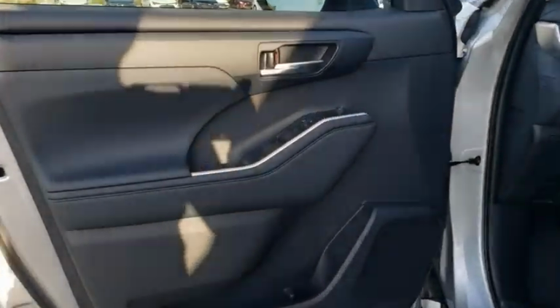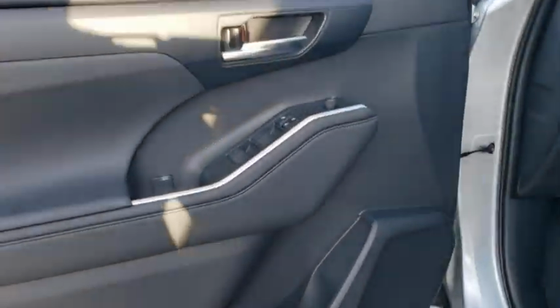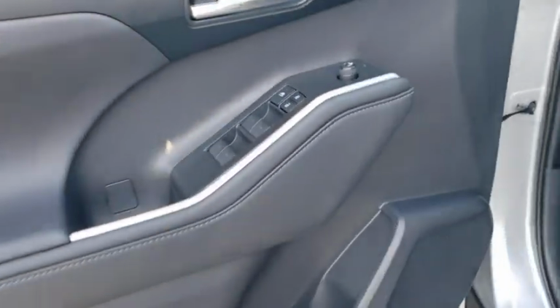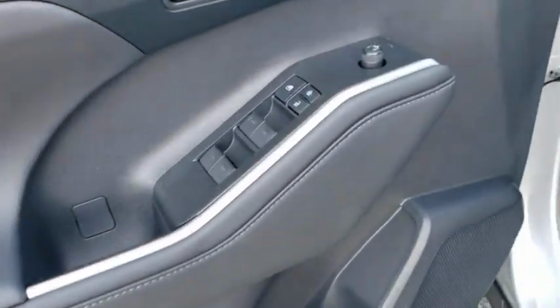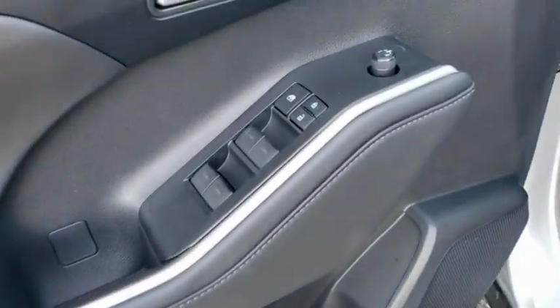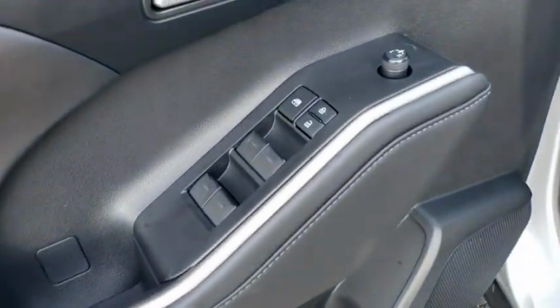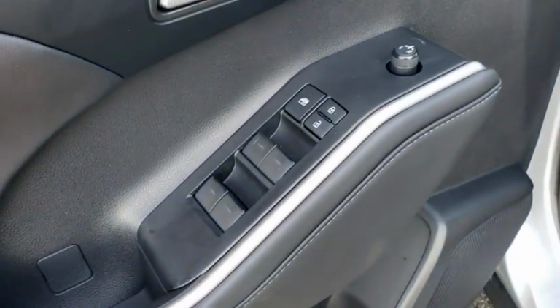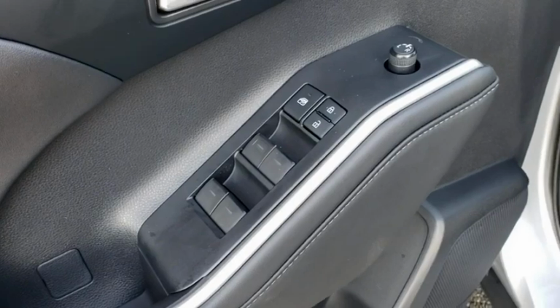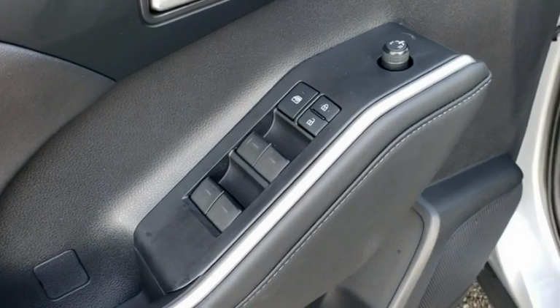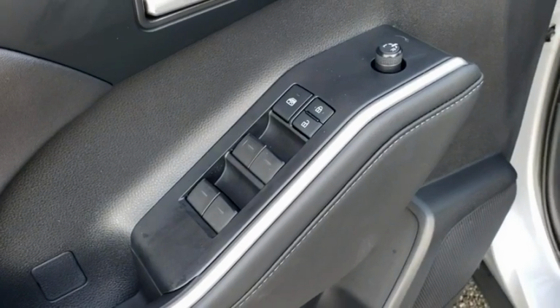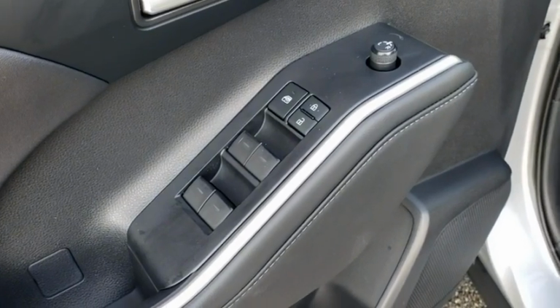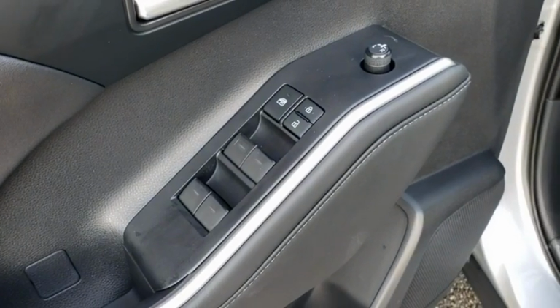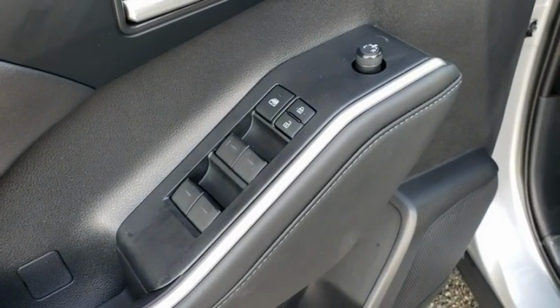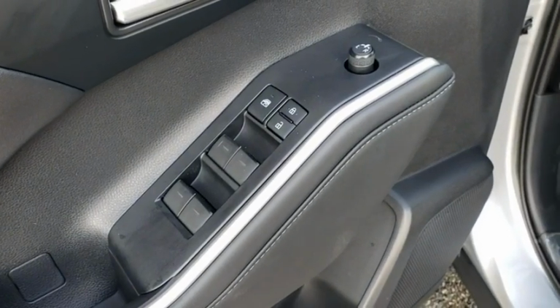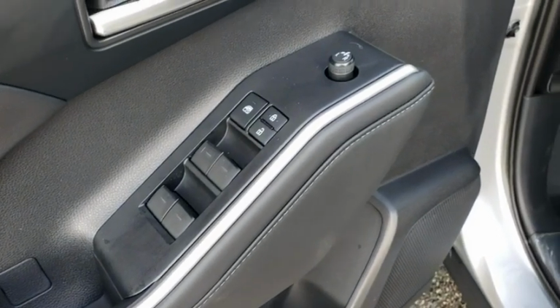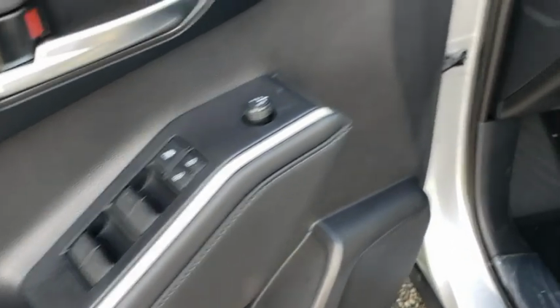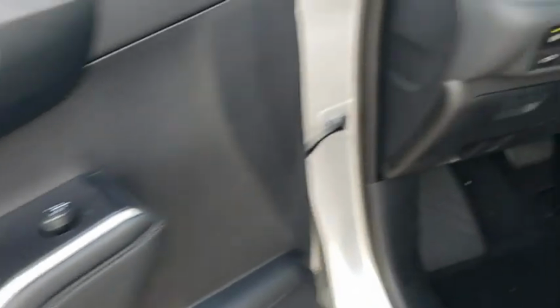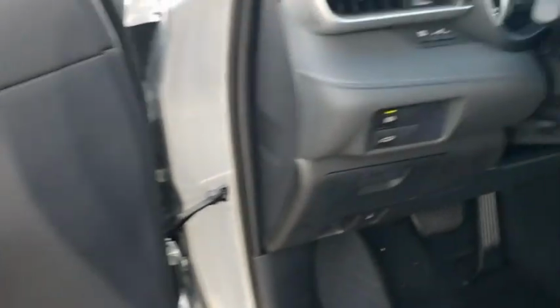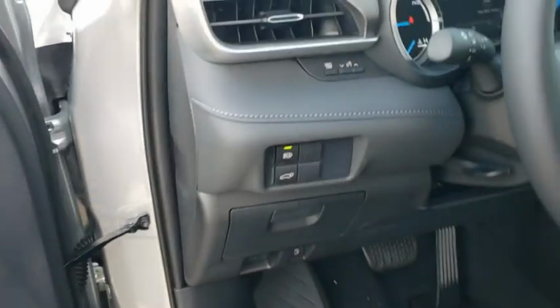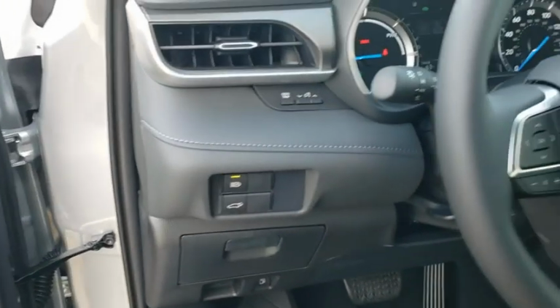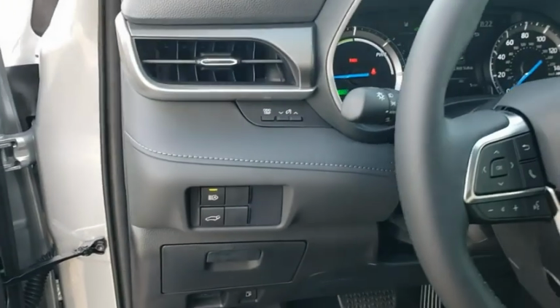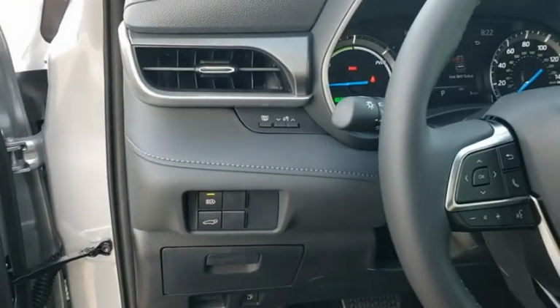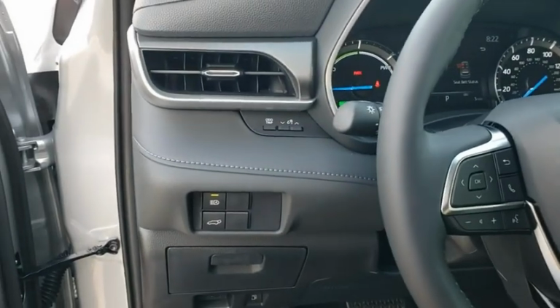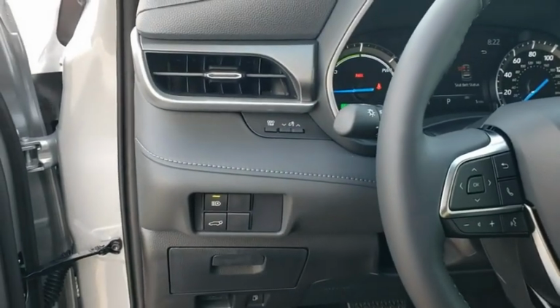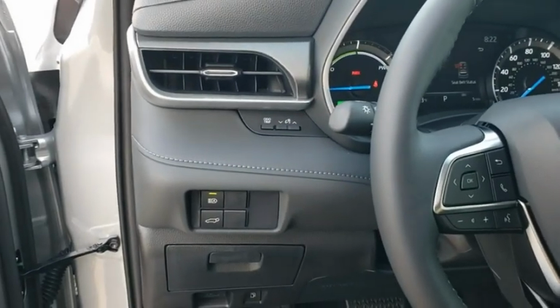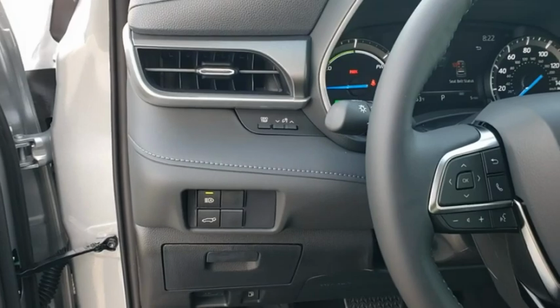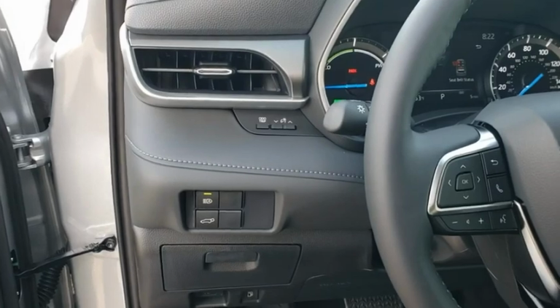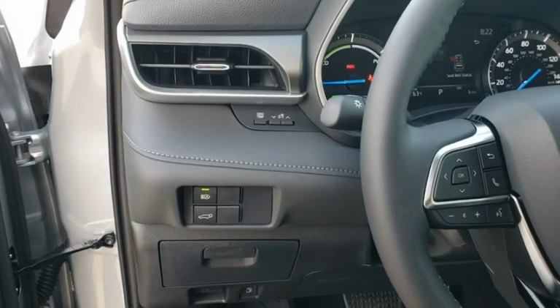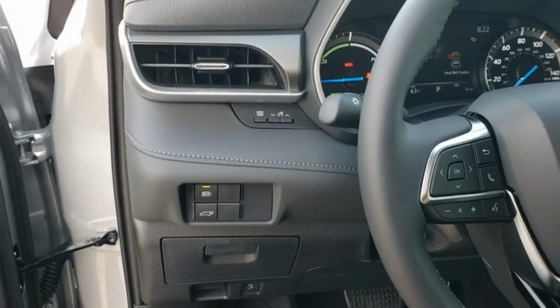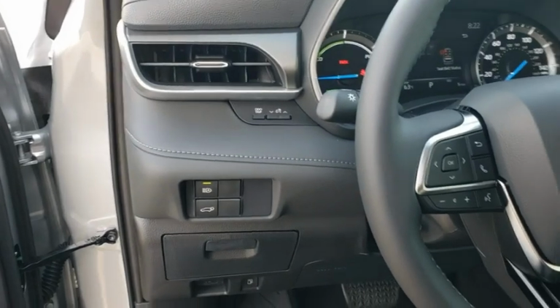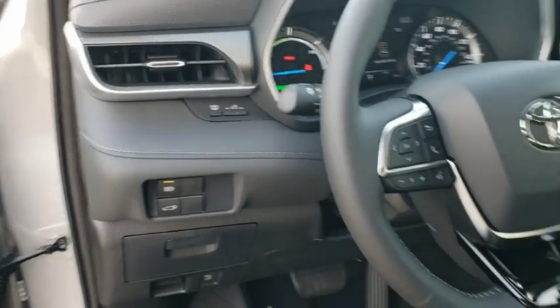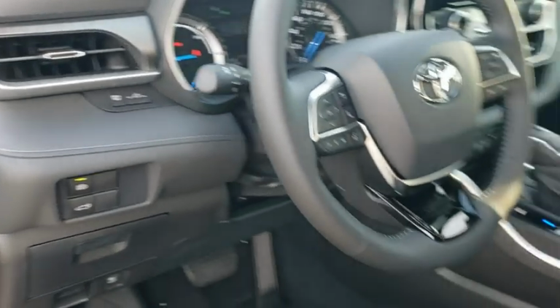Power windows, rear window defroster, brake assist, remote keyless entry, power moonroof, overhead console, panic alarm, rear window wiper.